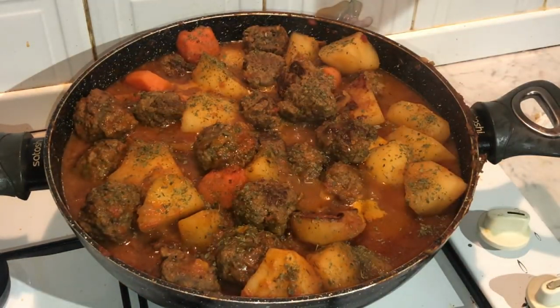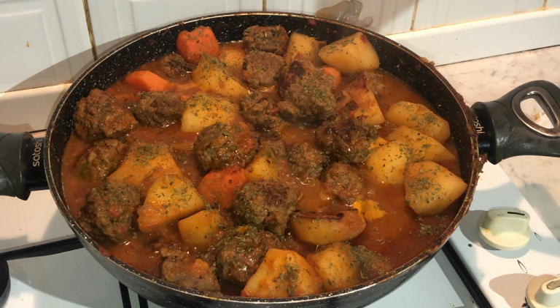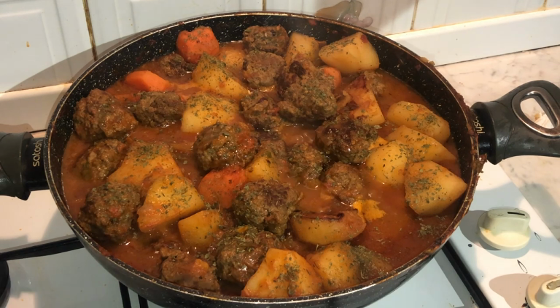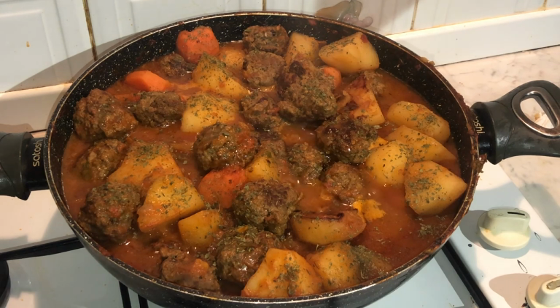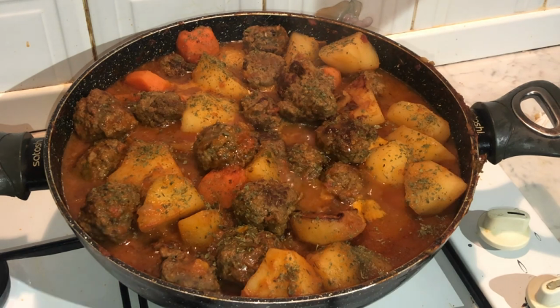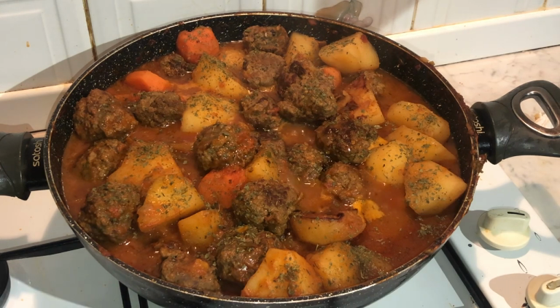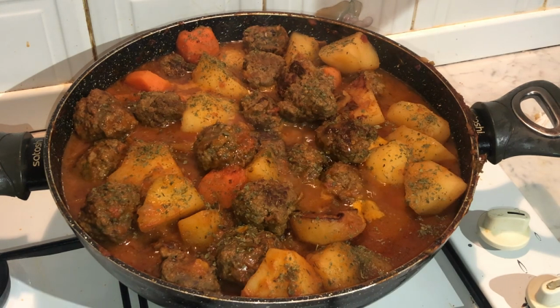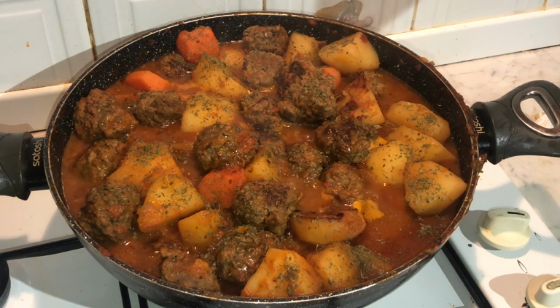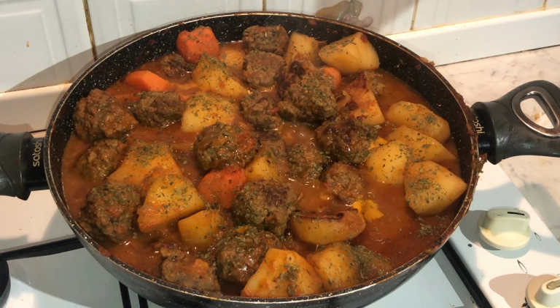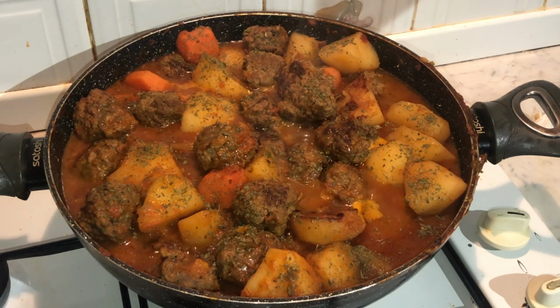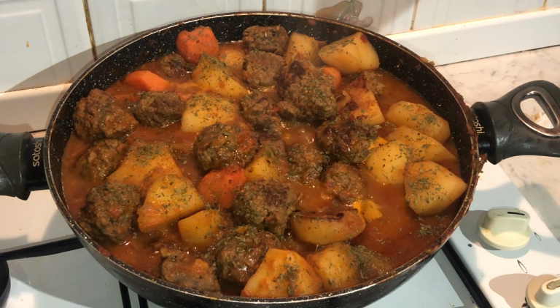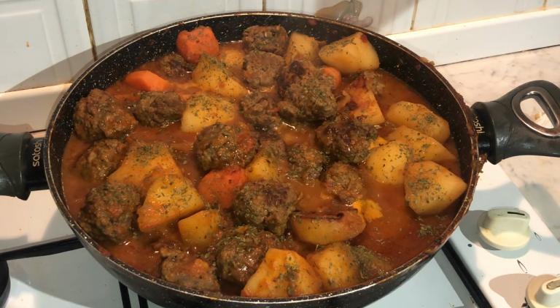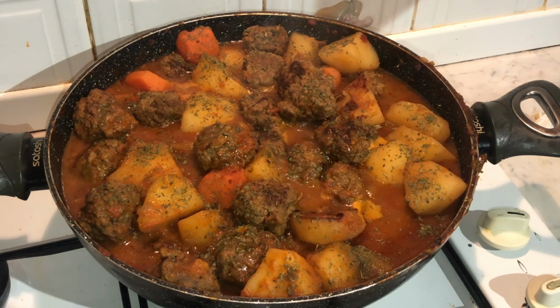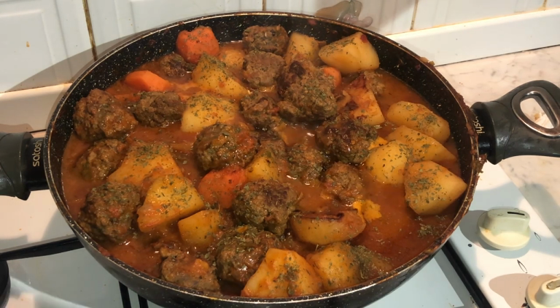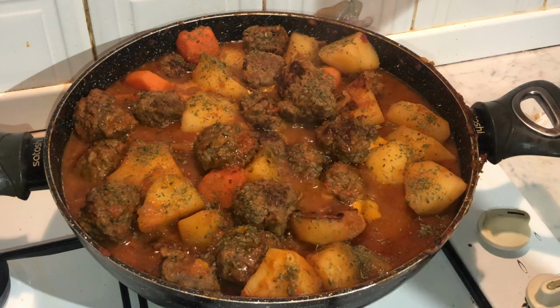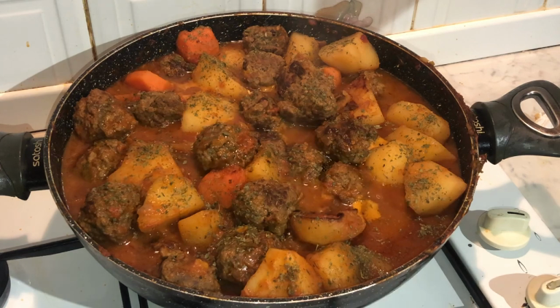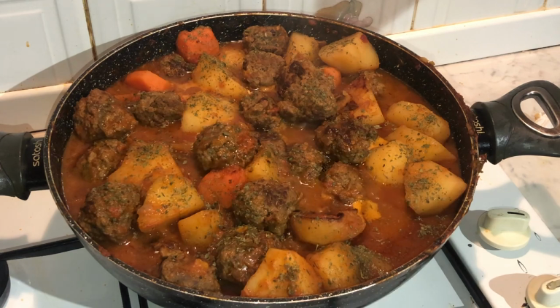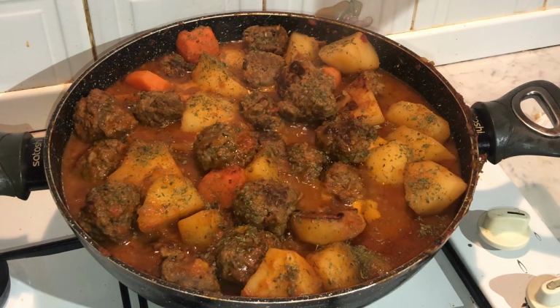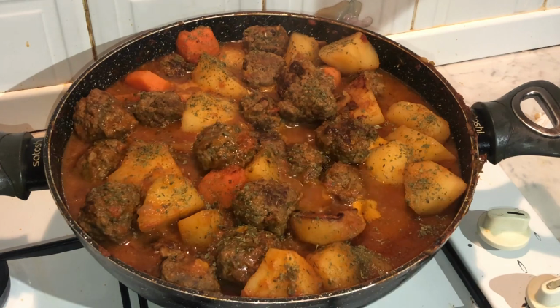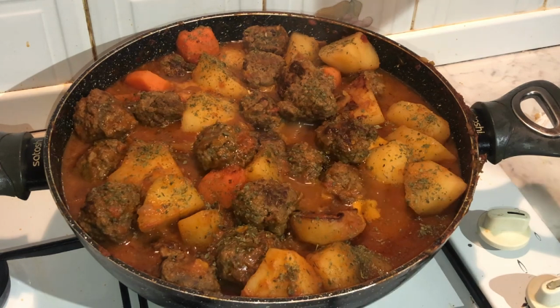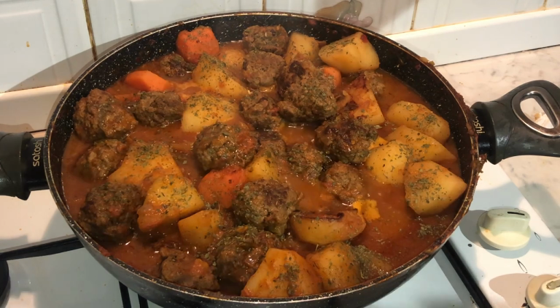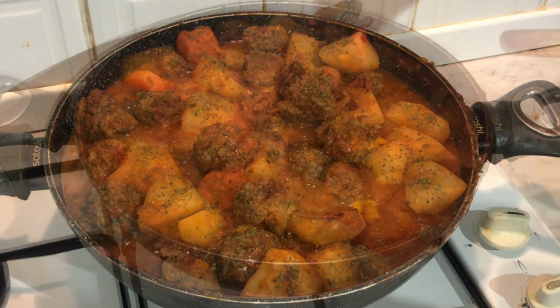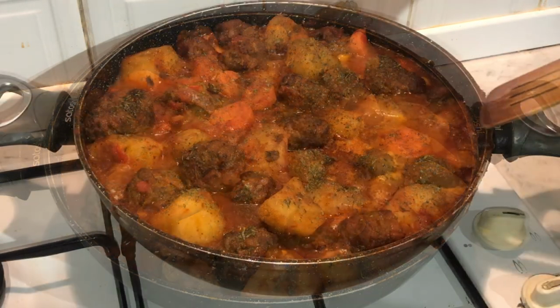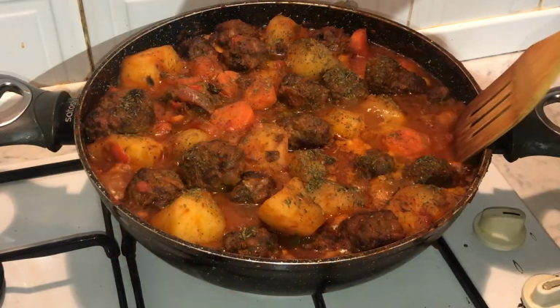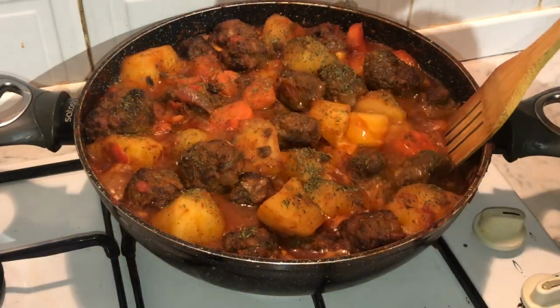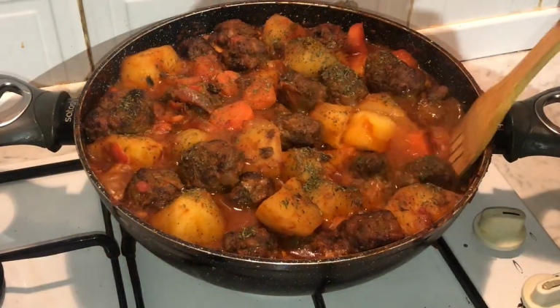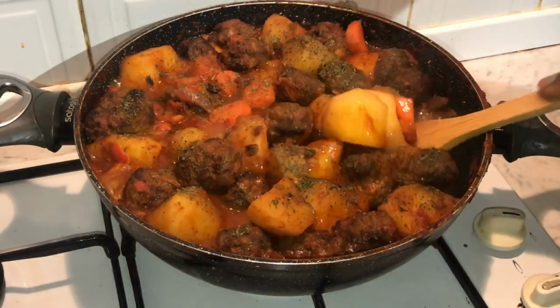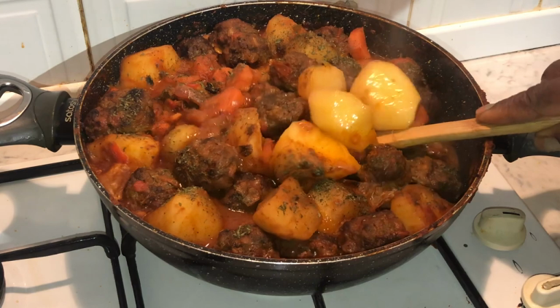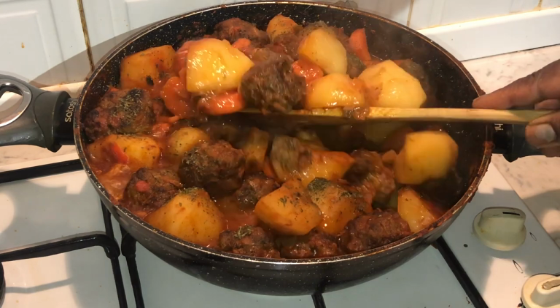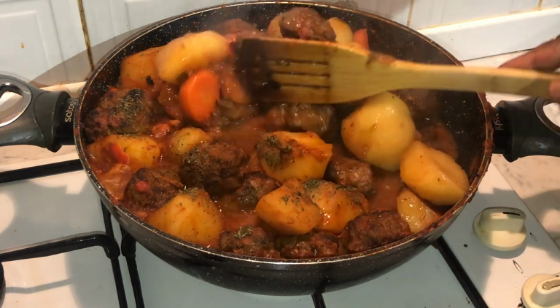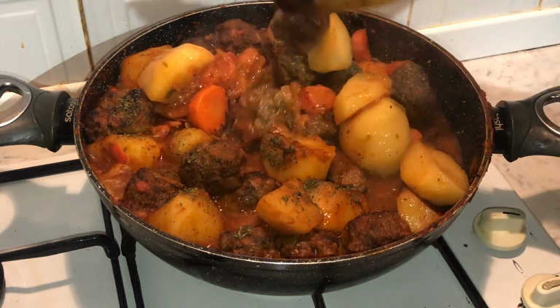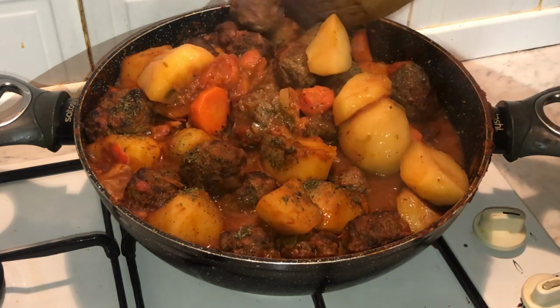There you have it — Jim's Cuisine's Meatball Casserole Dish. Number one staple, I'm telling you, the family will love it. You can have it on its own, or you can serve it with a side of rice. But ideally you can have it with anything — really, really delicious meal. It's a 10 out of 10, you'll love it.